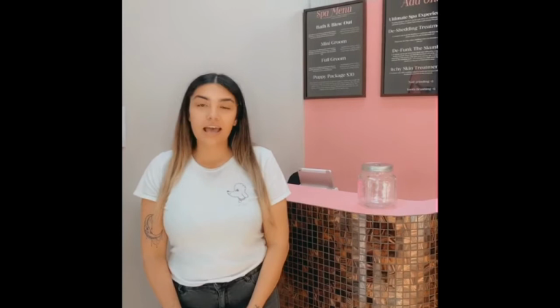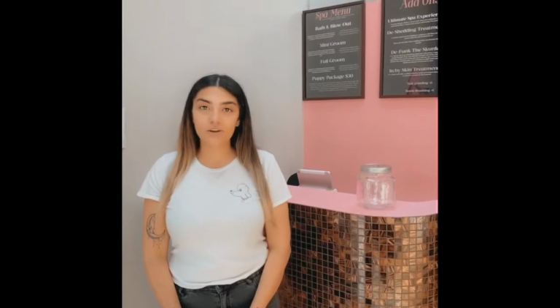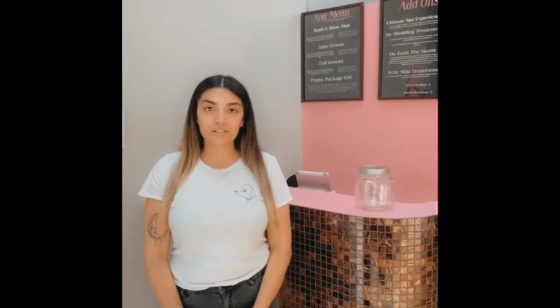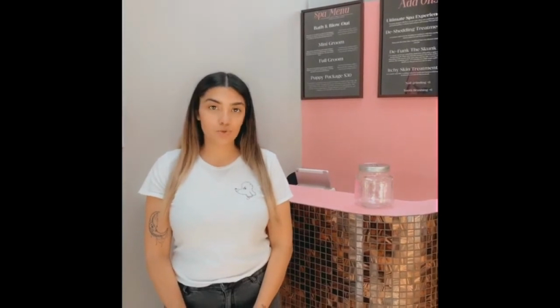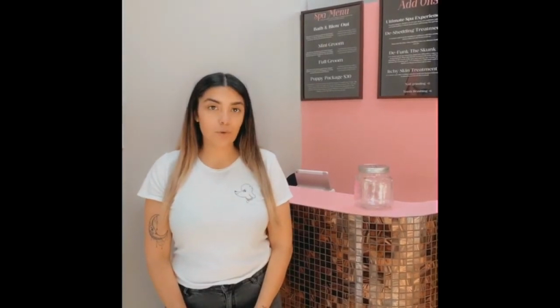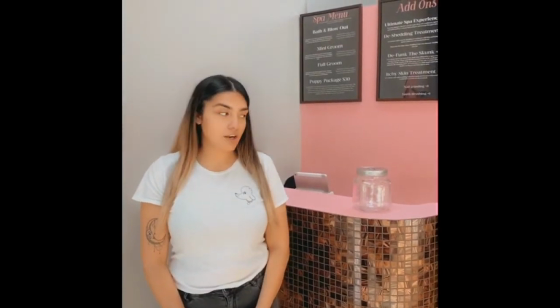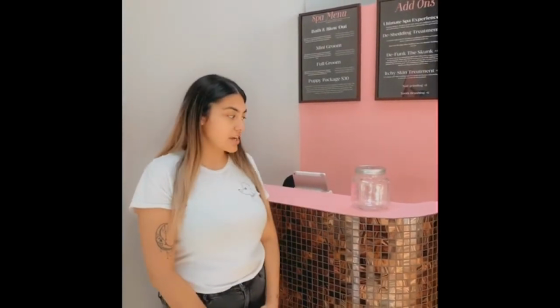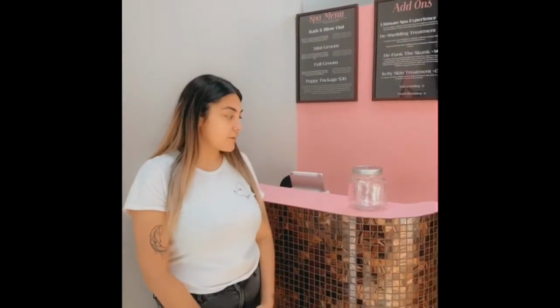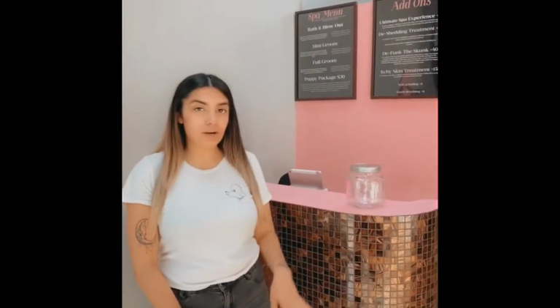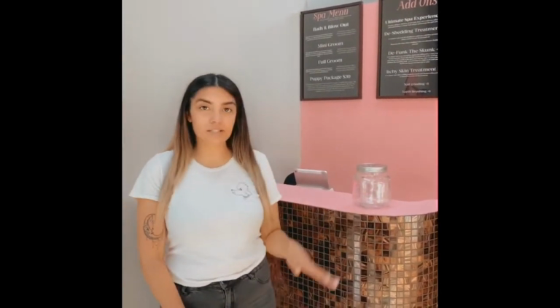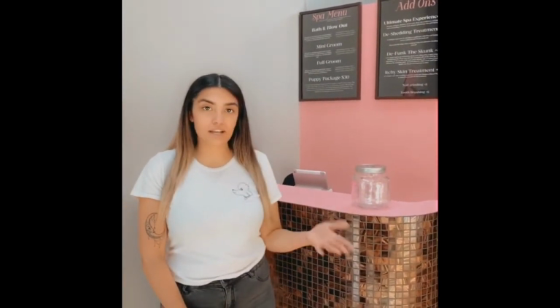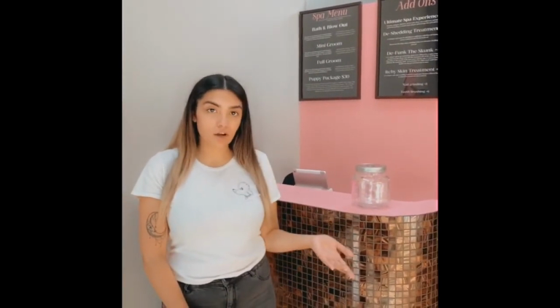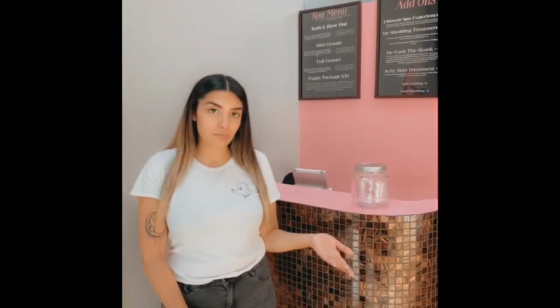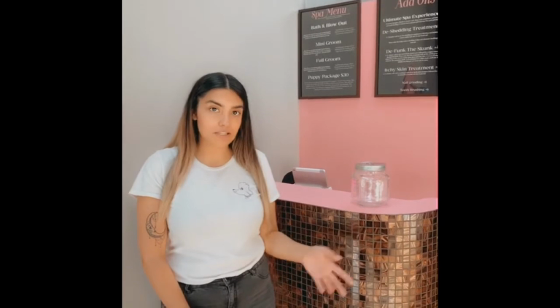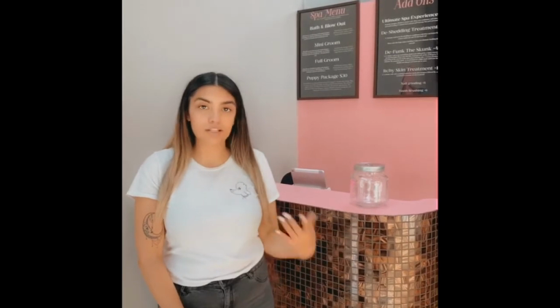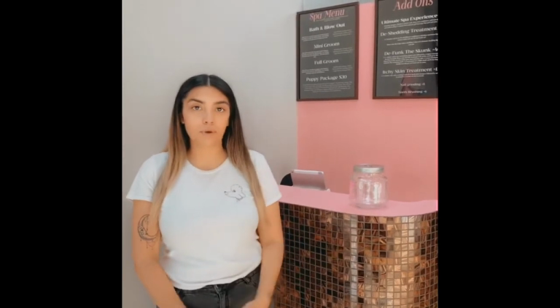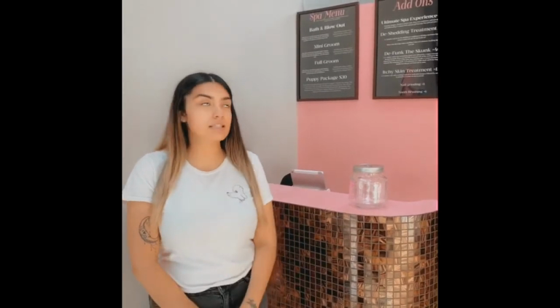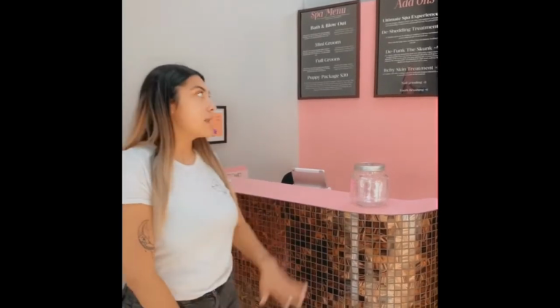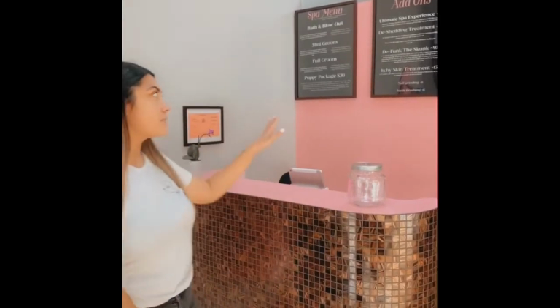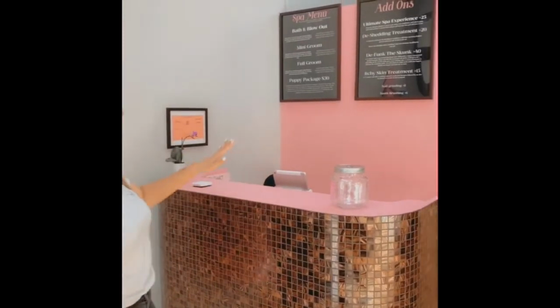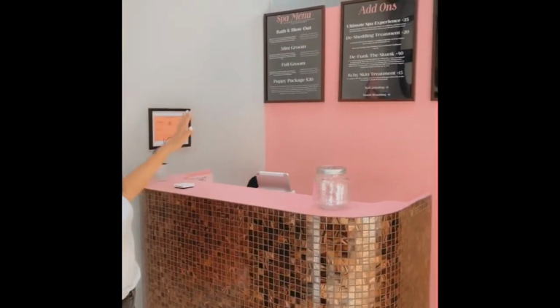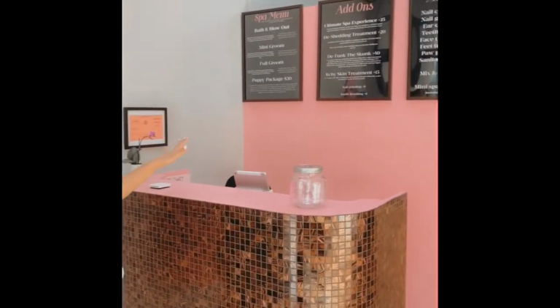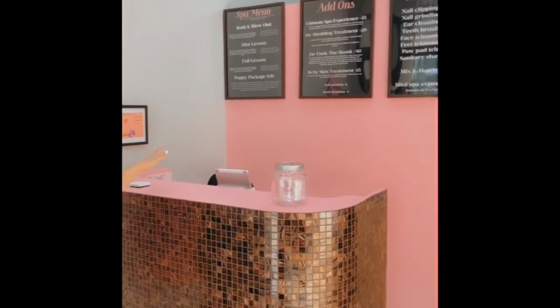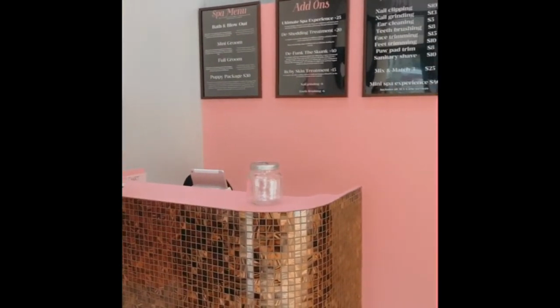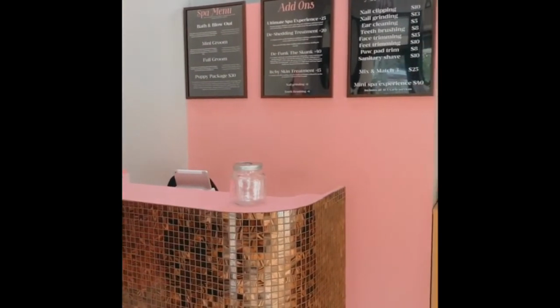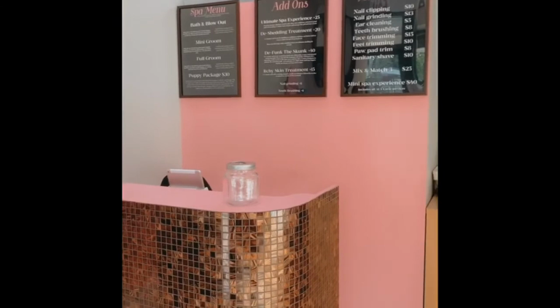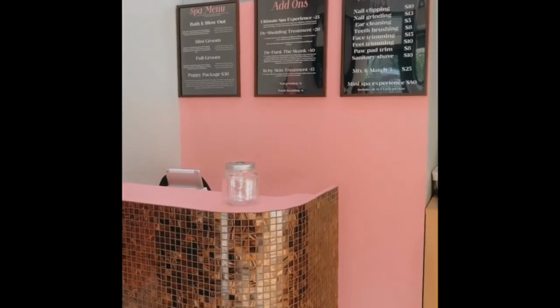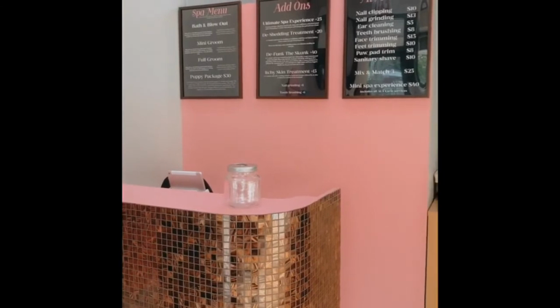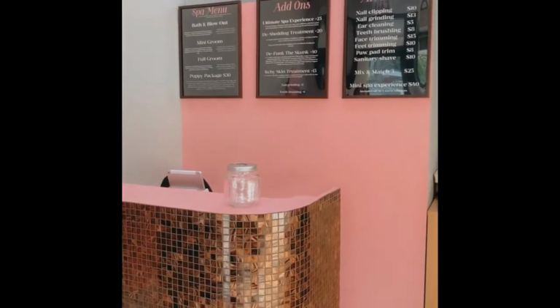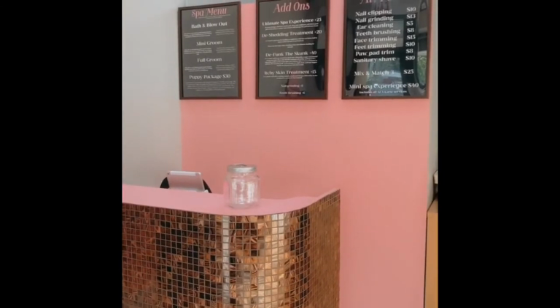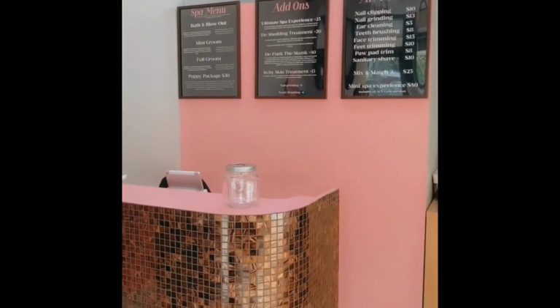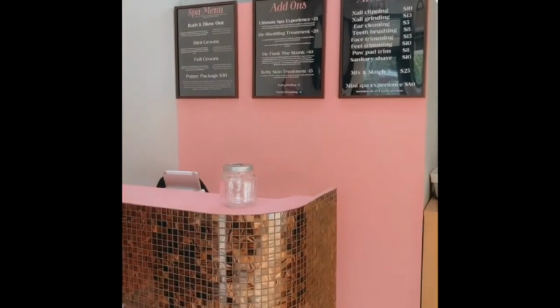To start off the salon tour, we're starting at our check-in area where customers come and check in their dogs for their appointments as well as book appointments. And behind me here is our spa menu where we have displayed all our different packages and services that we do offer.